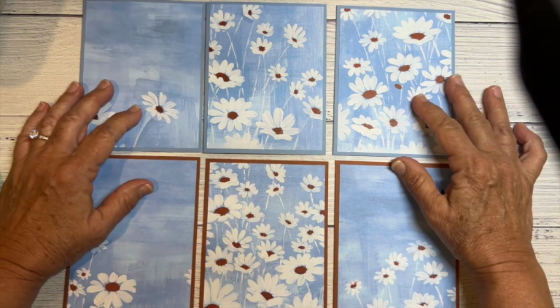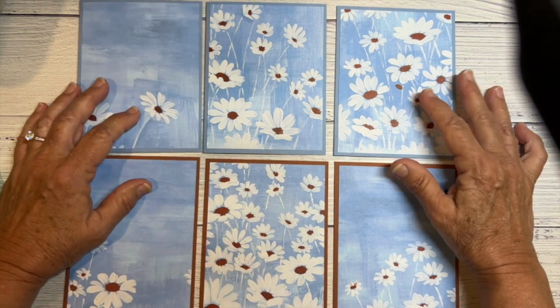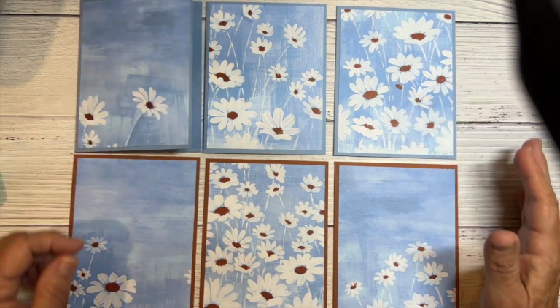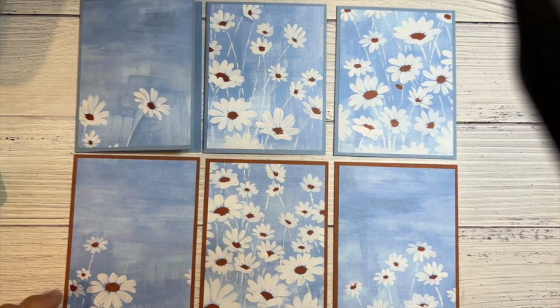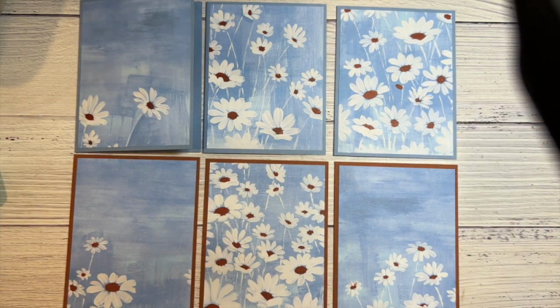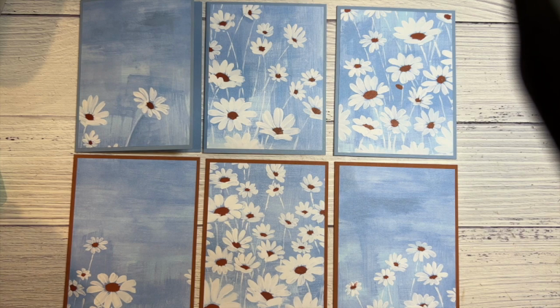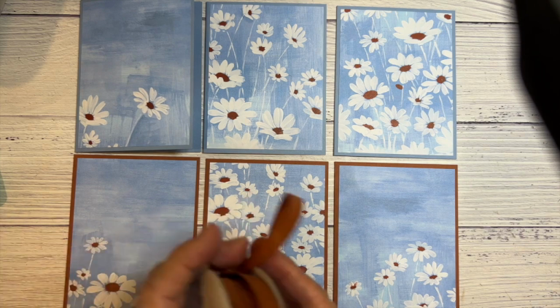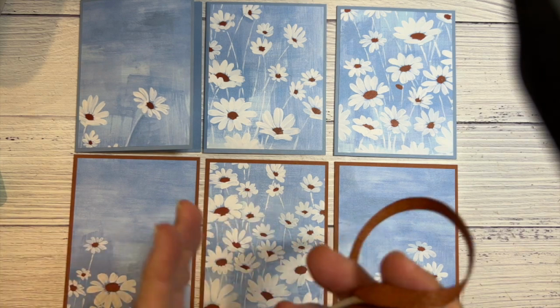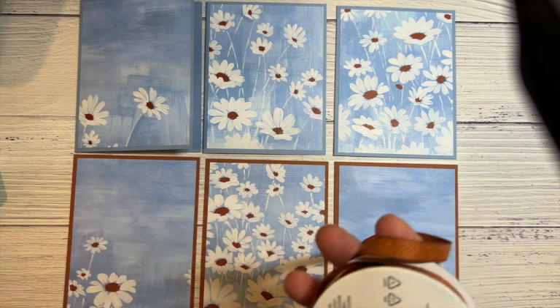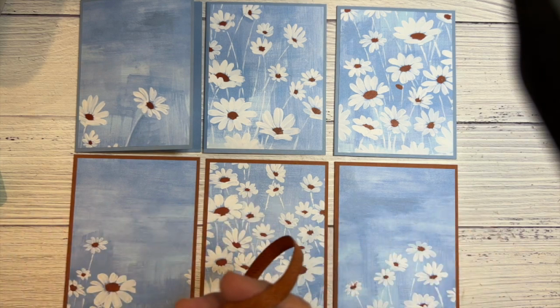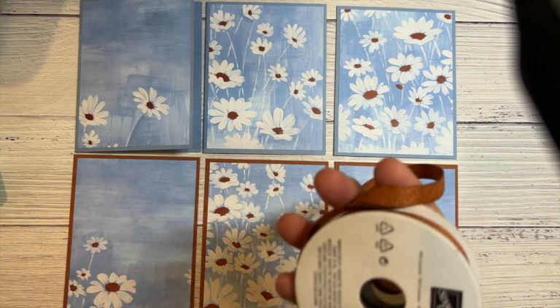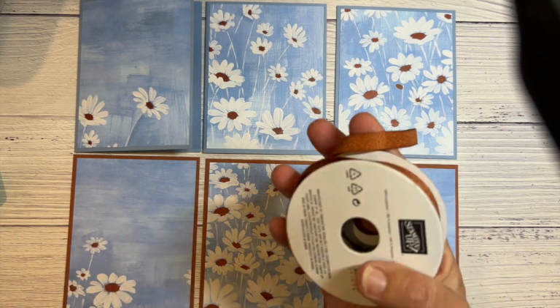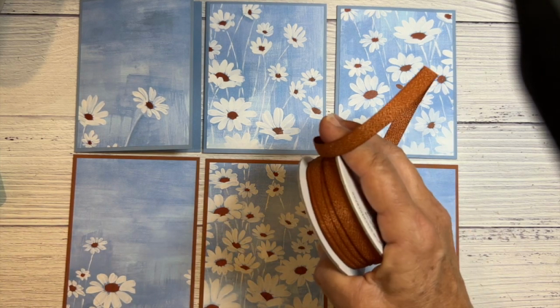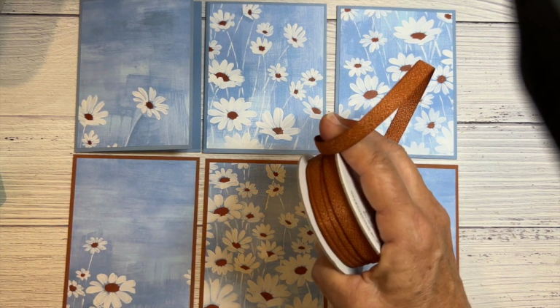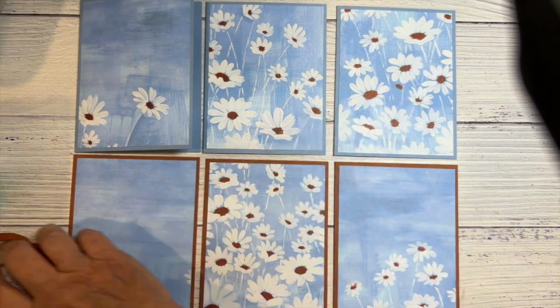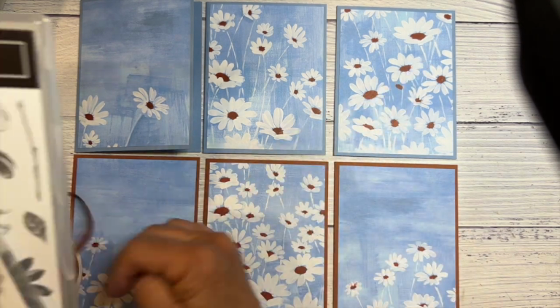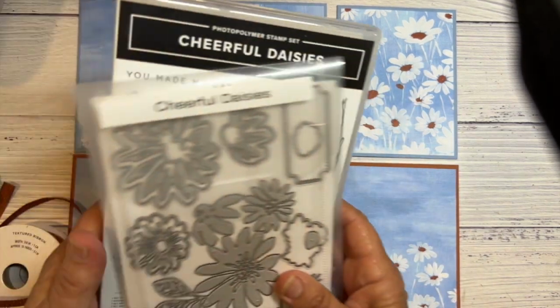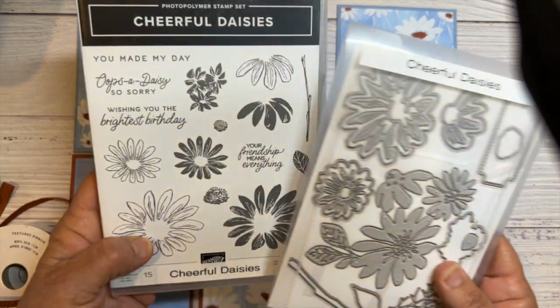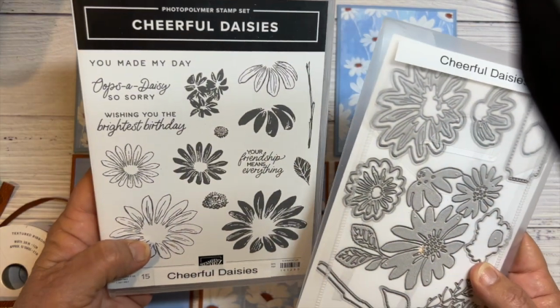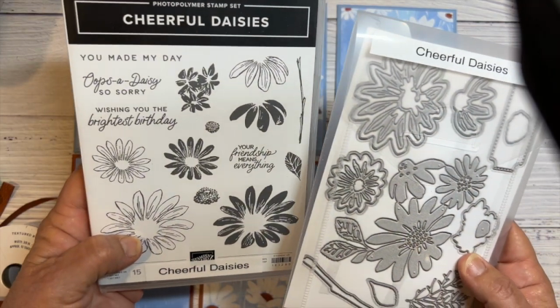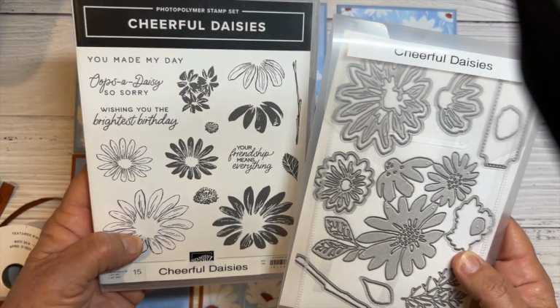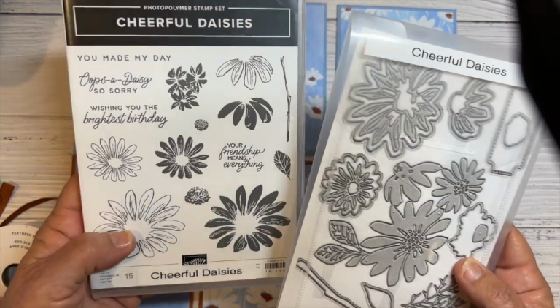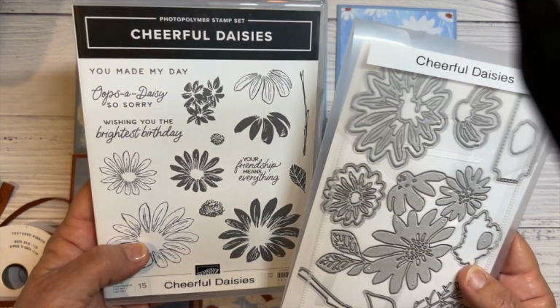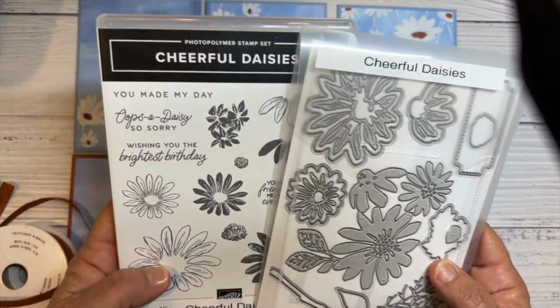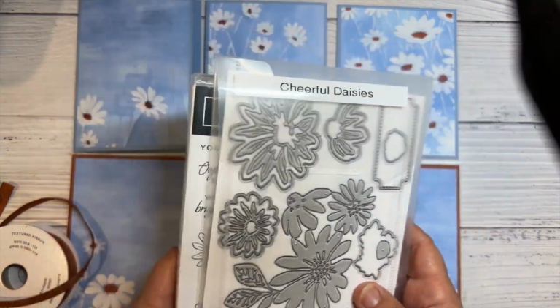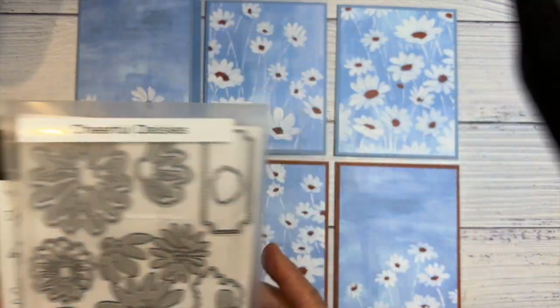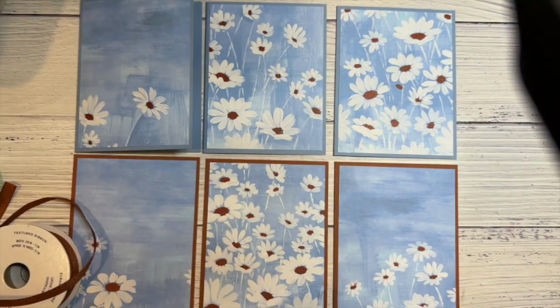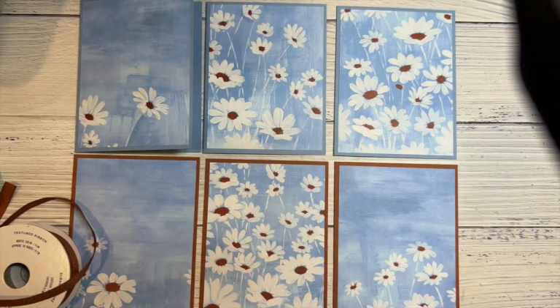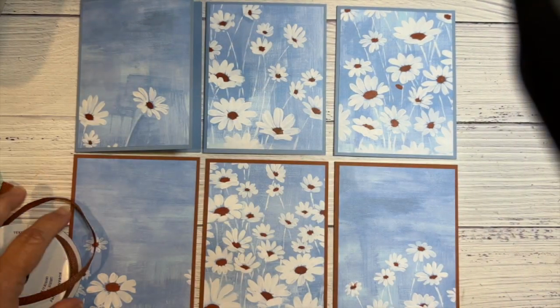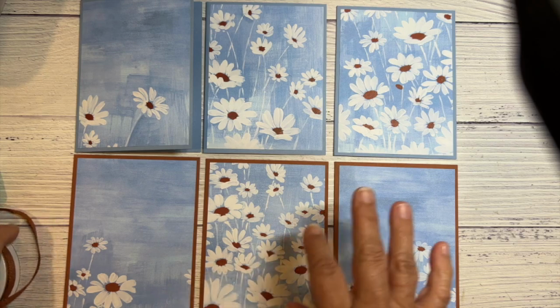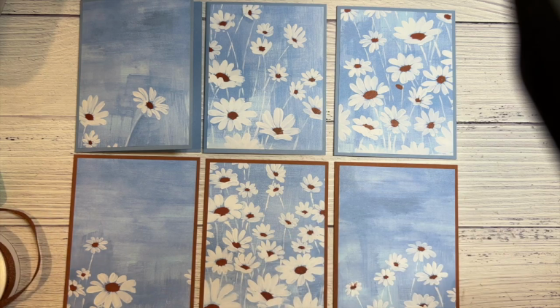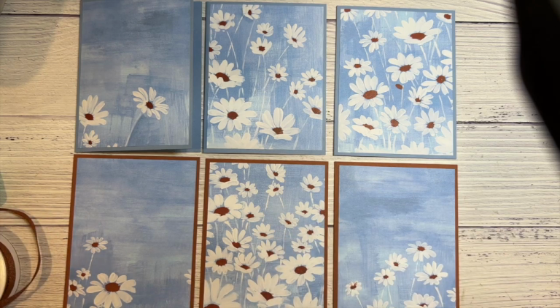I still want to keep them super simple, but I could use some ribbon. I've got a Cheerful Daisies bundle that might be cute, and I'm just going to add a few sentiments.